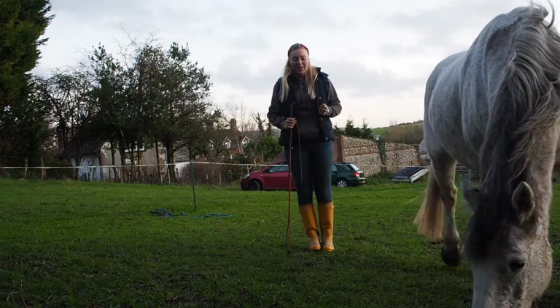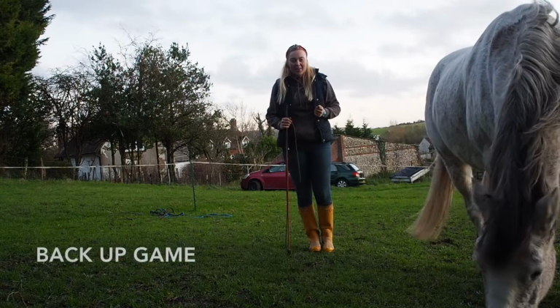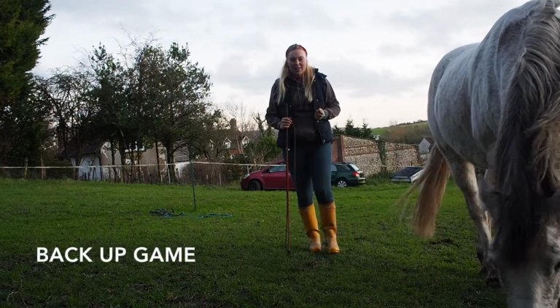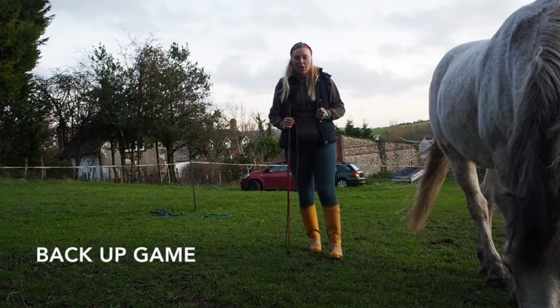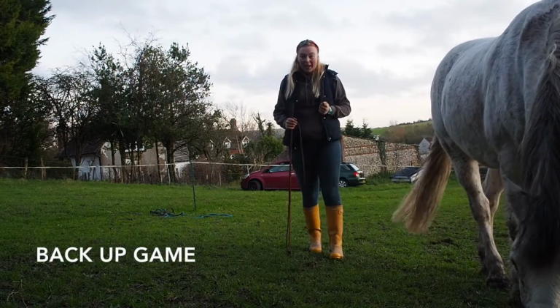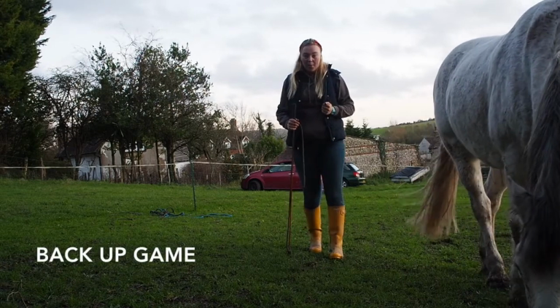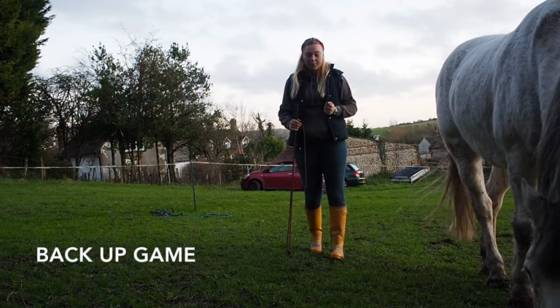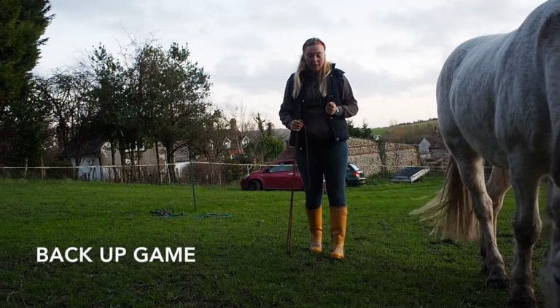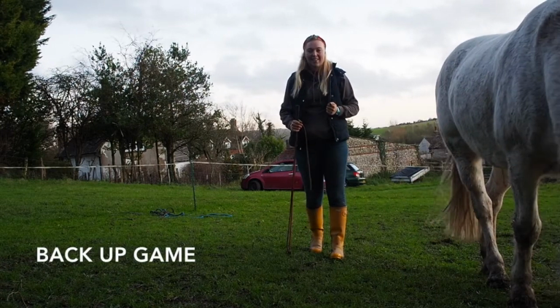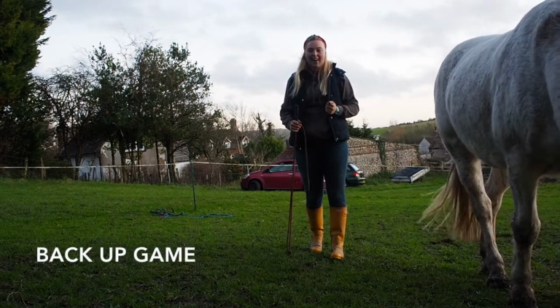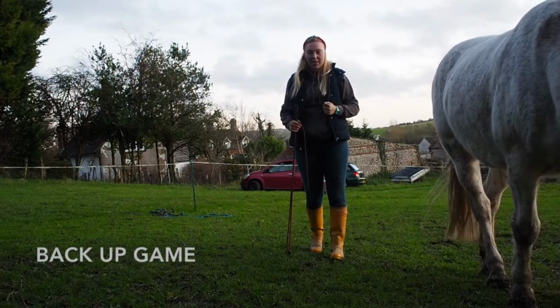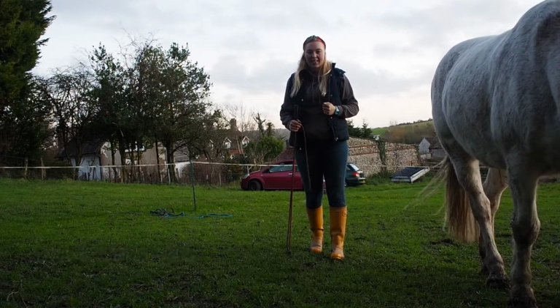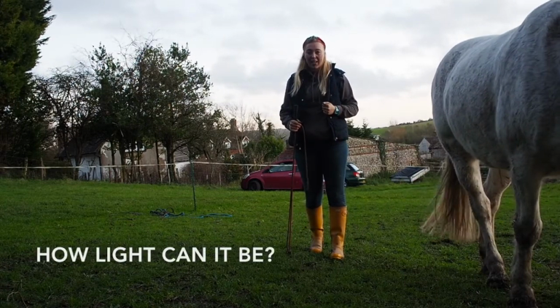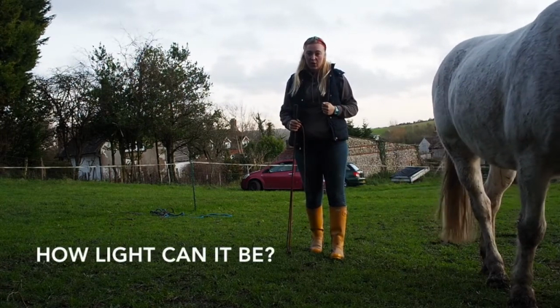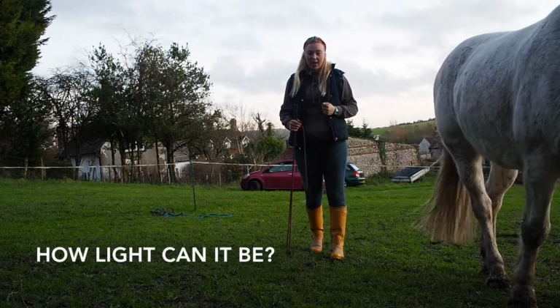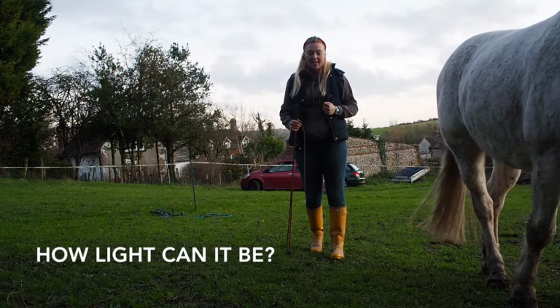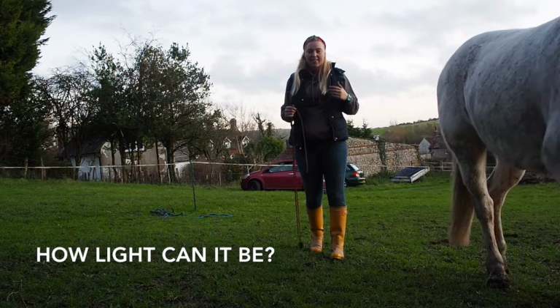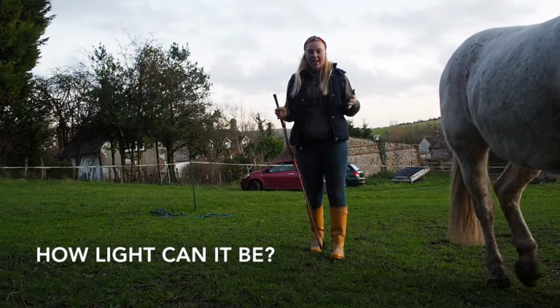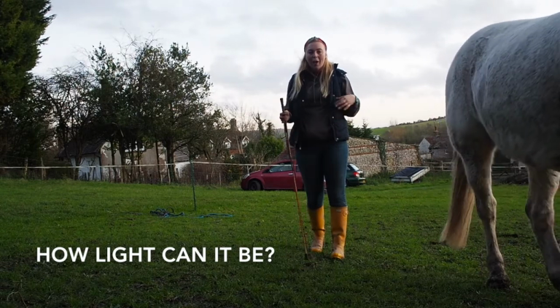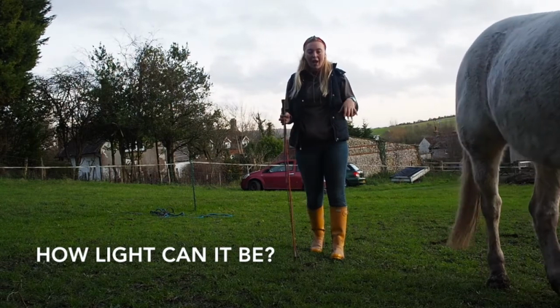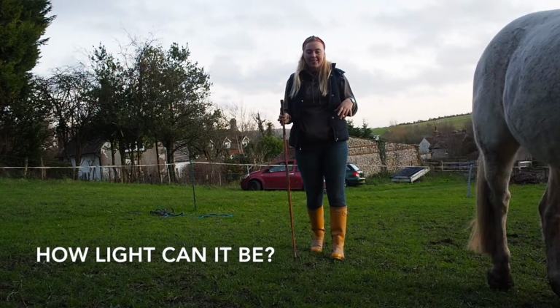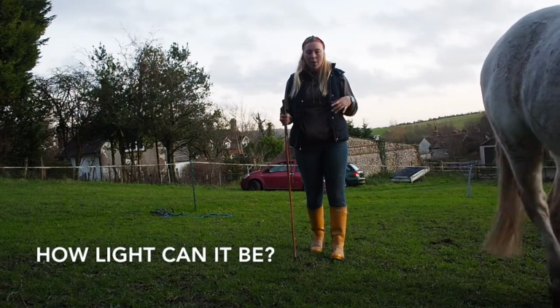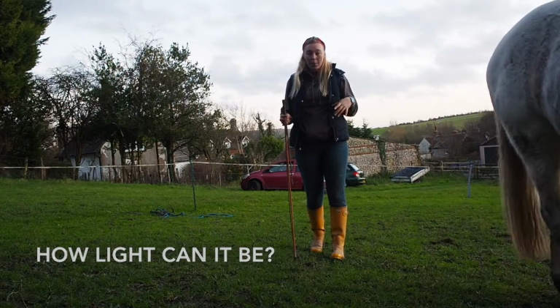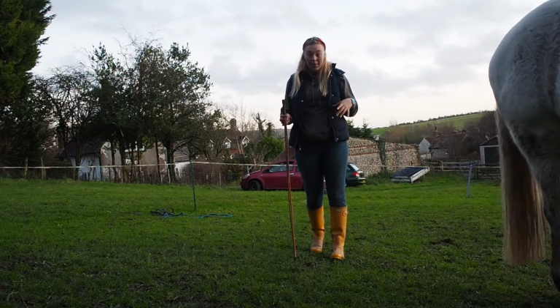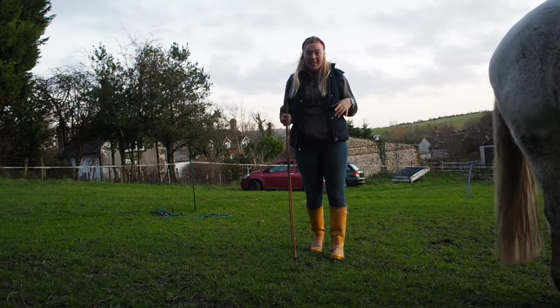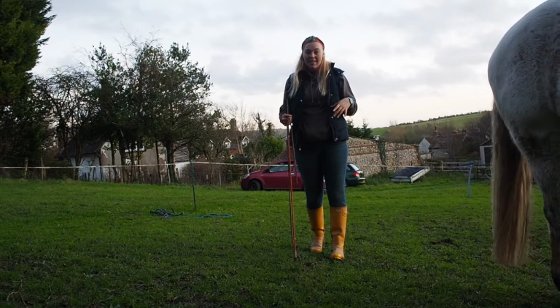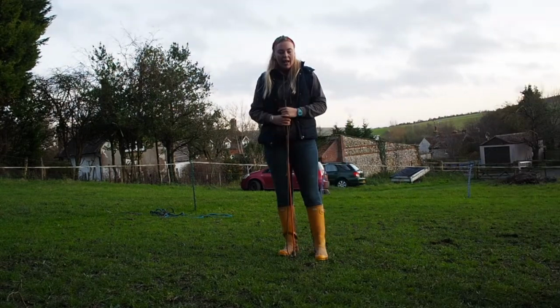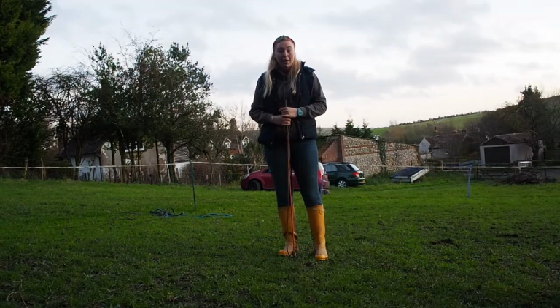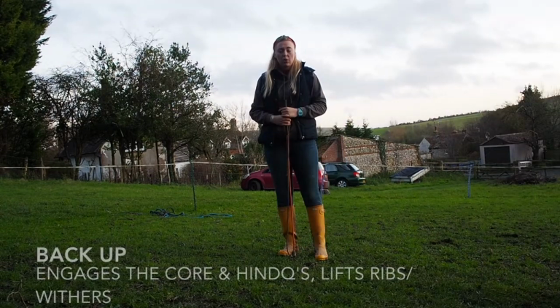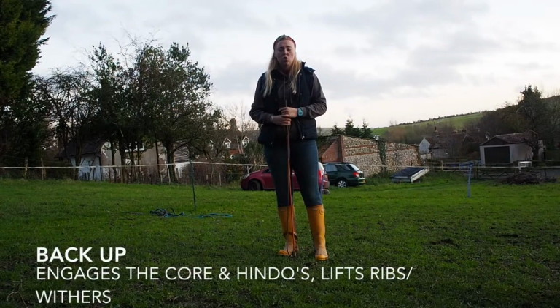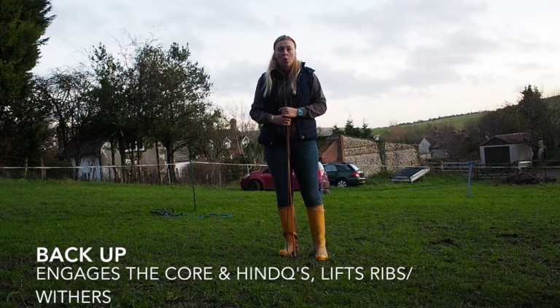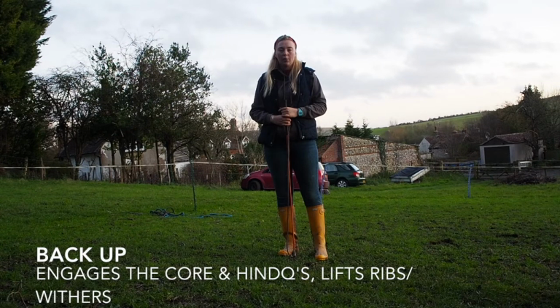Me and Hiro are going to show you the back up, and this is an advent calendar challenge for you guys to see how light your back up can be. The back up is so helpful.